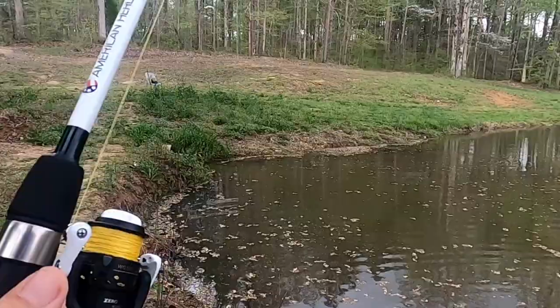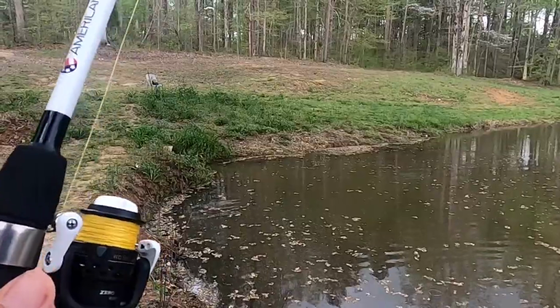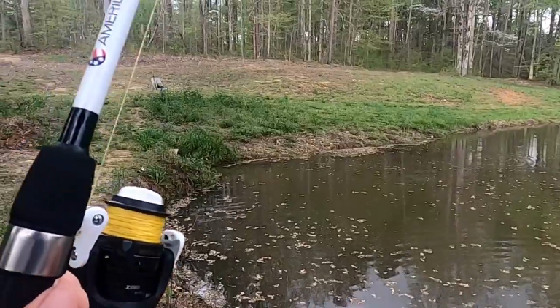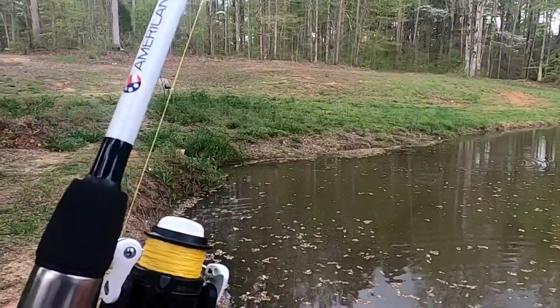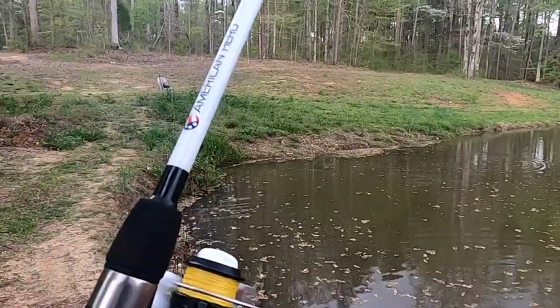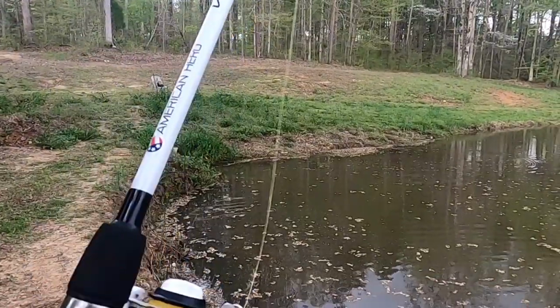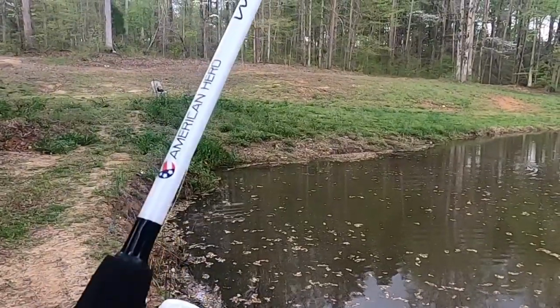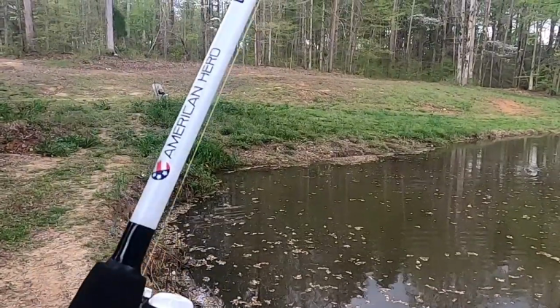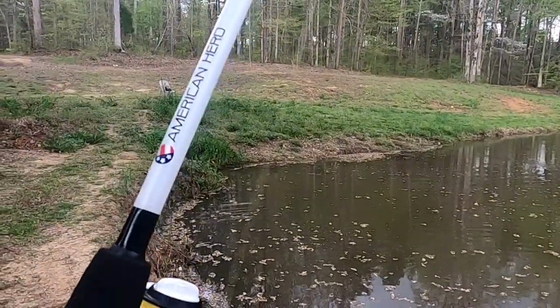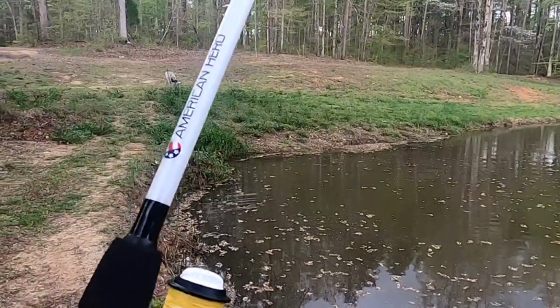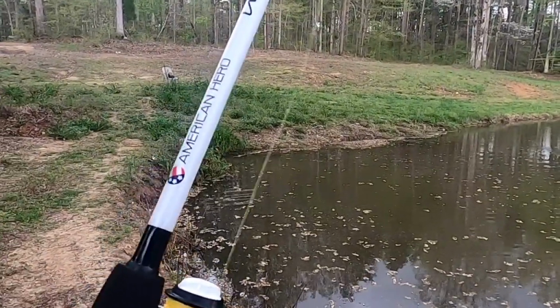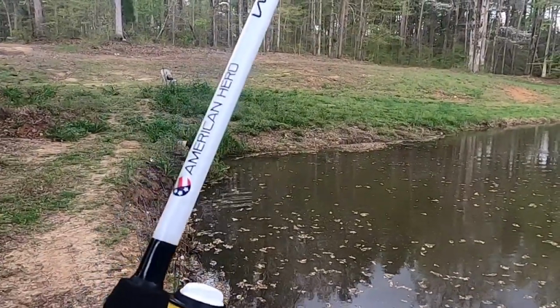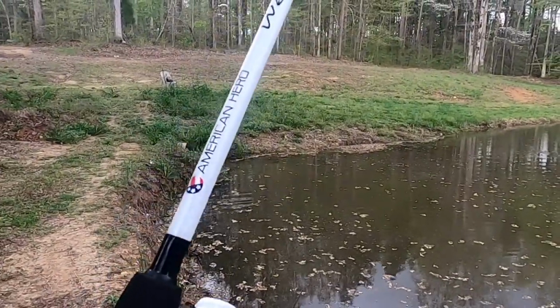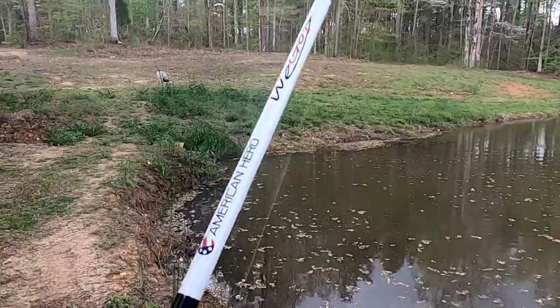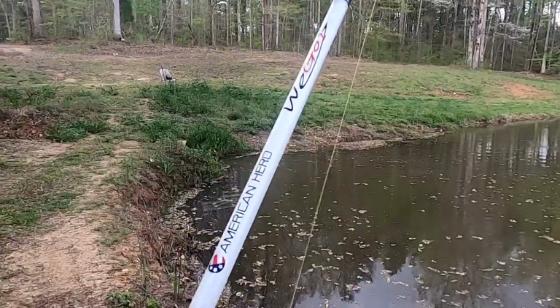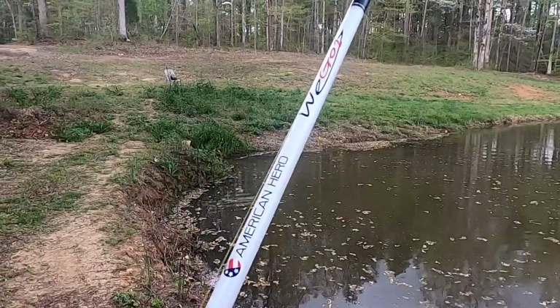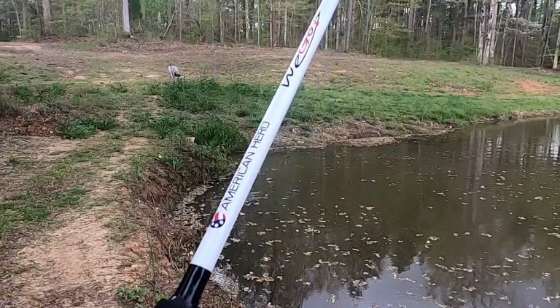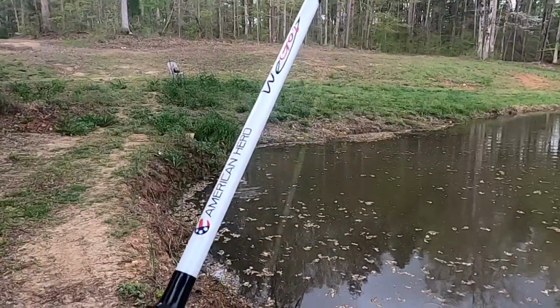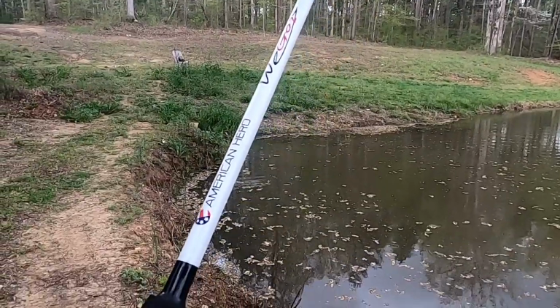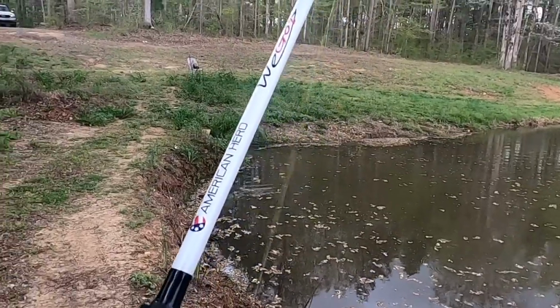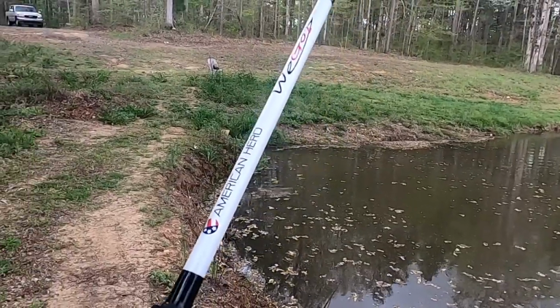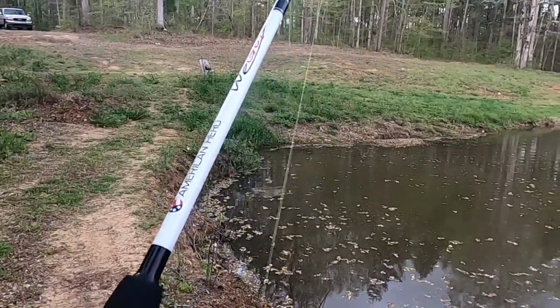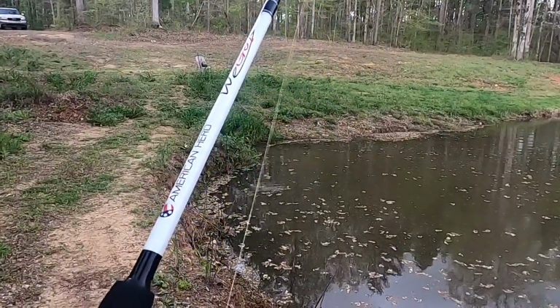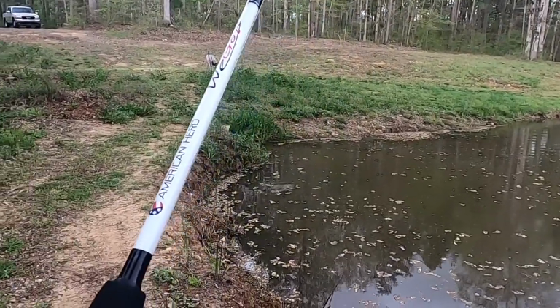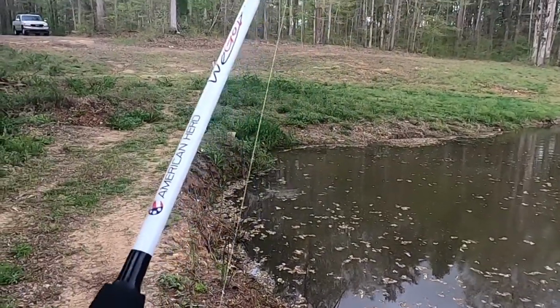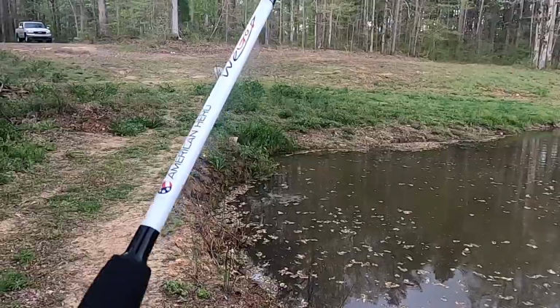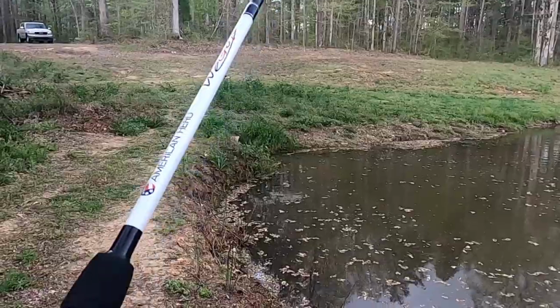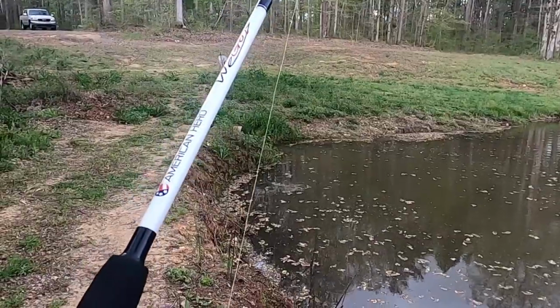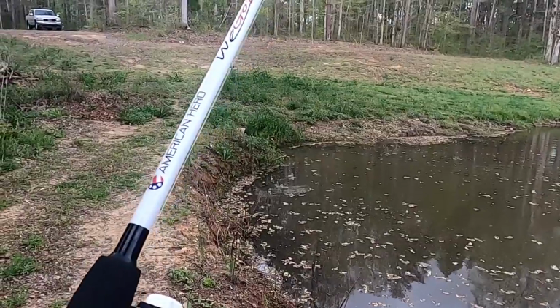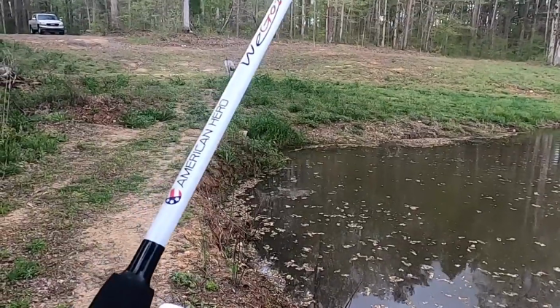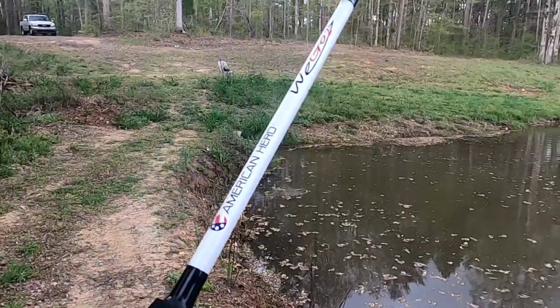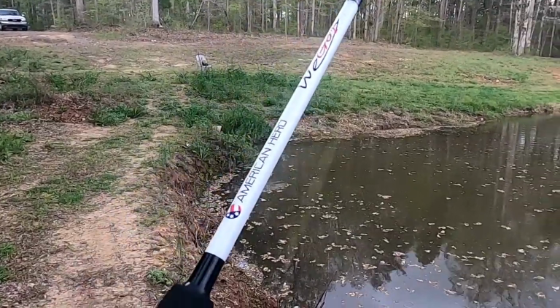I'm getting ready to go back to my SLX — I think I'm gonna try a 360 swimbait. I love those things.